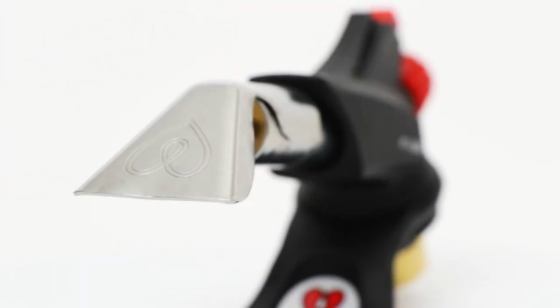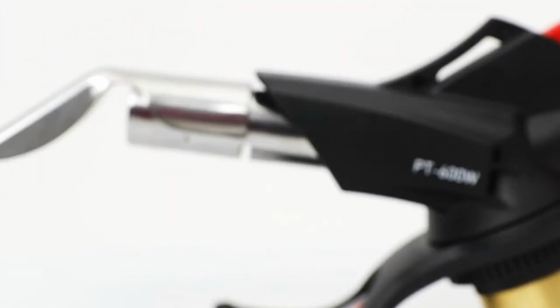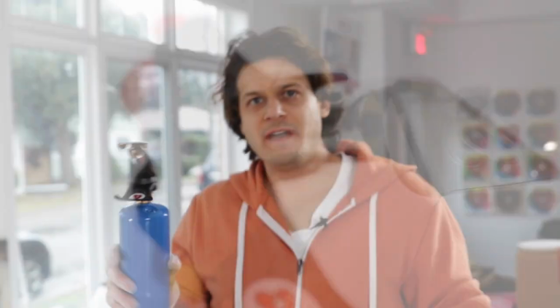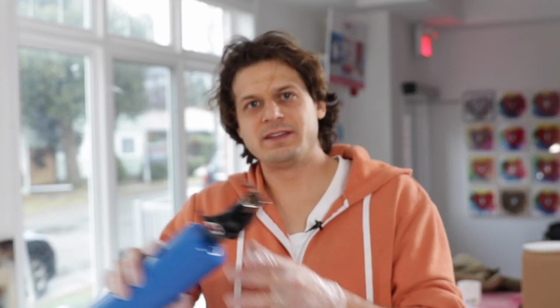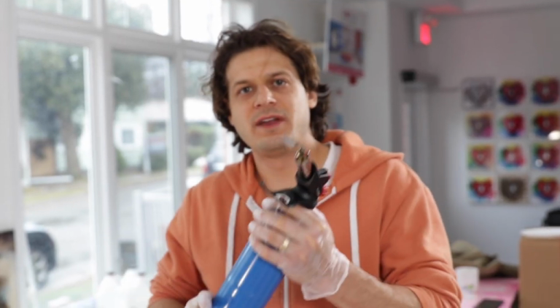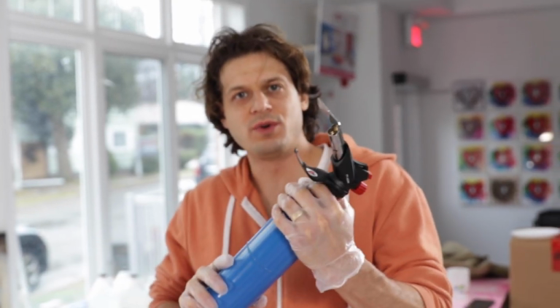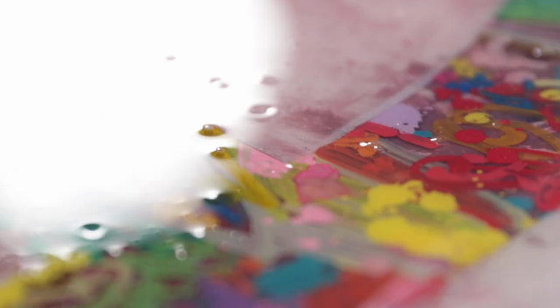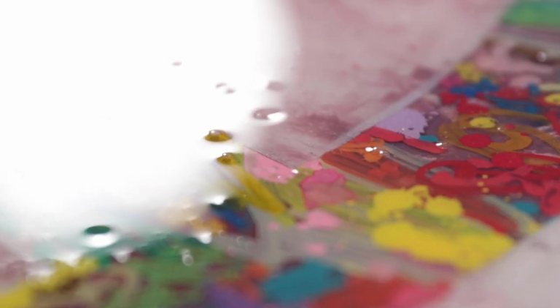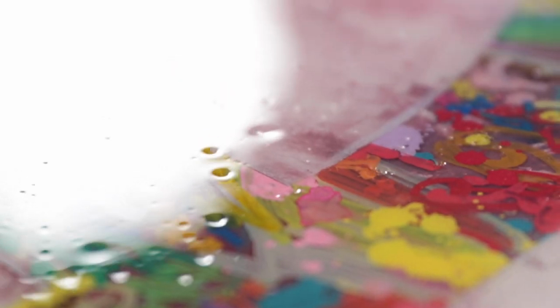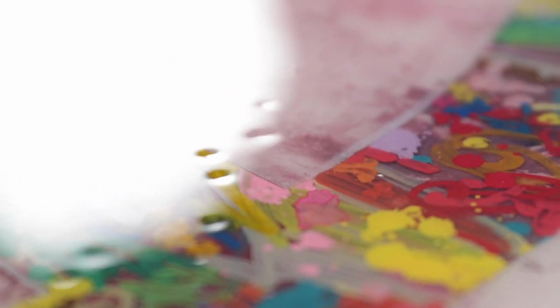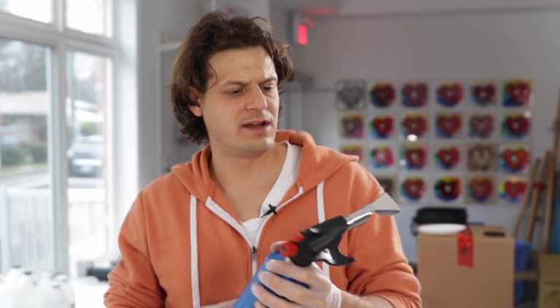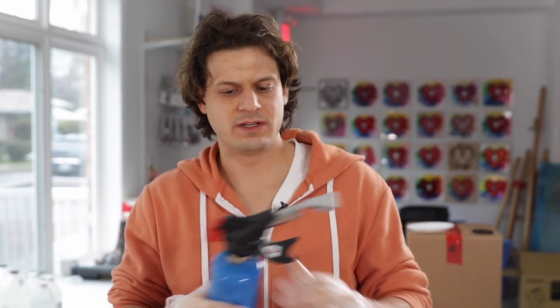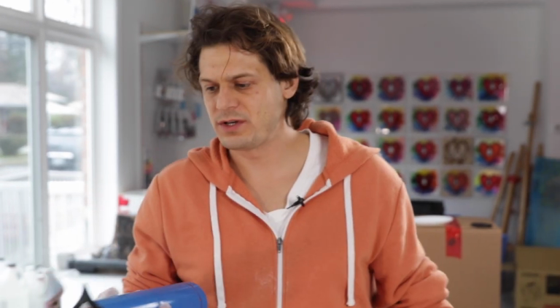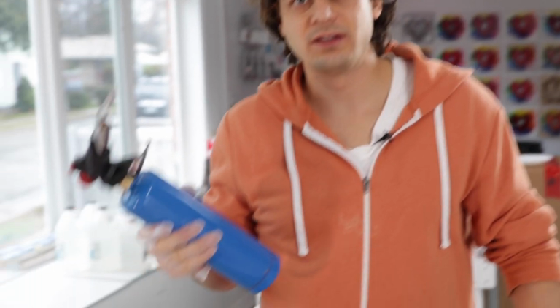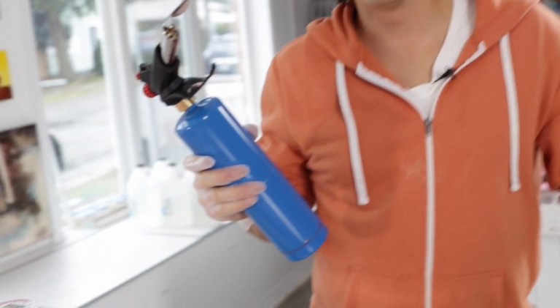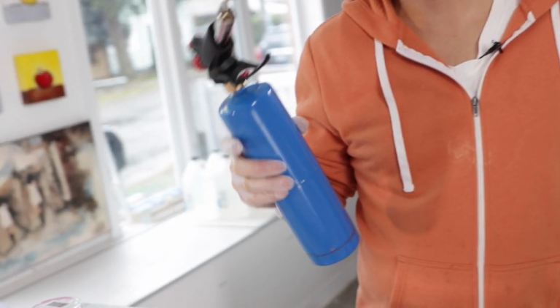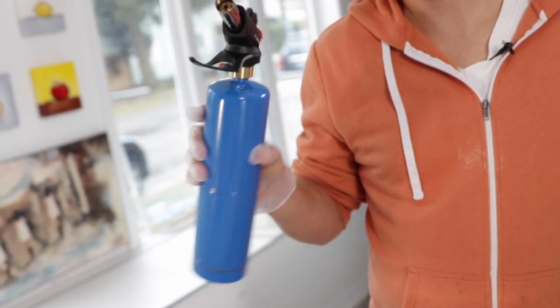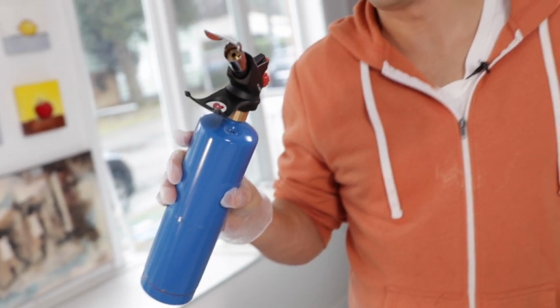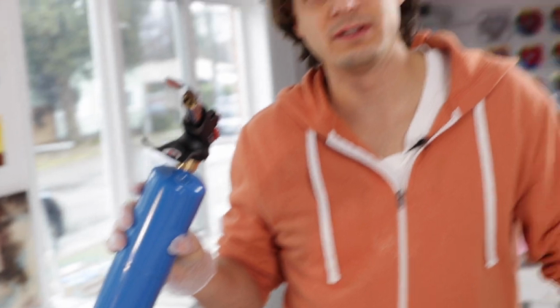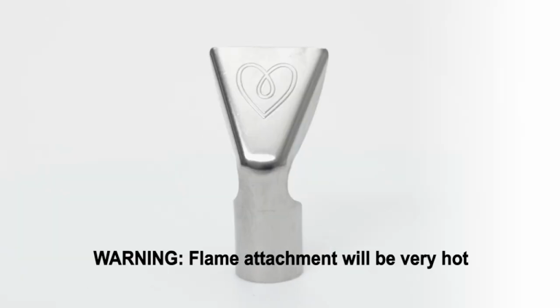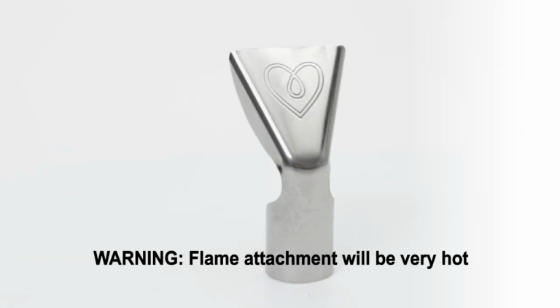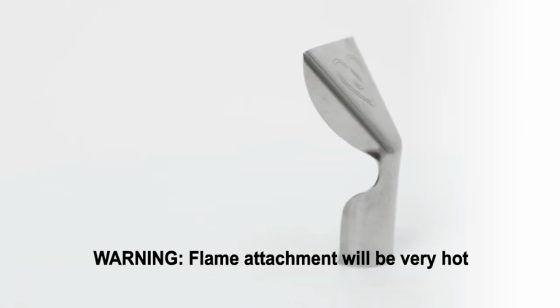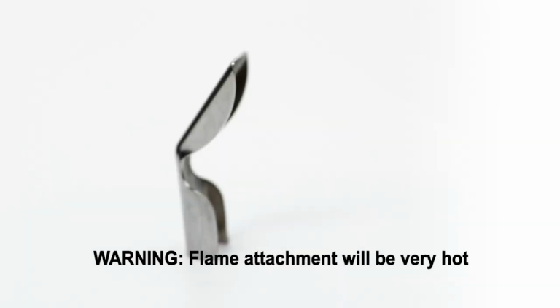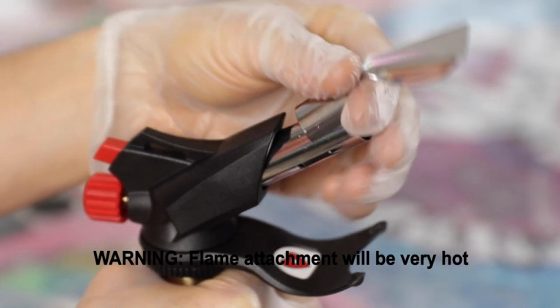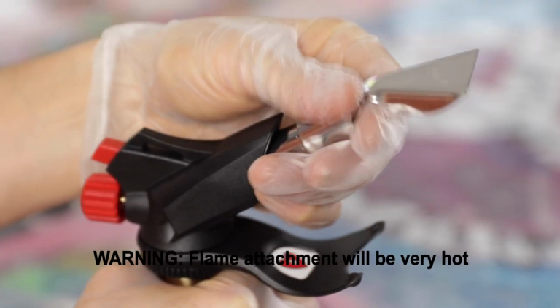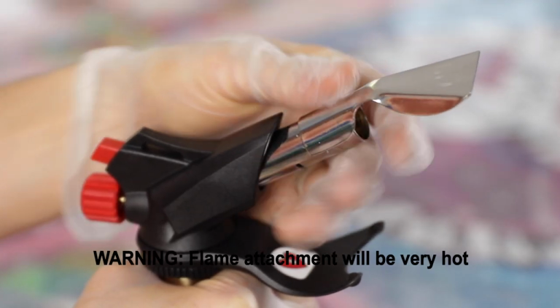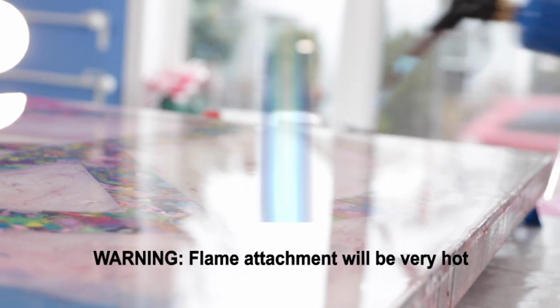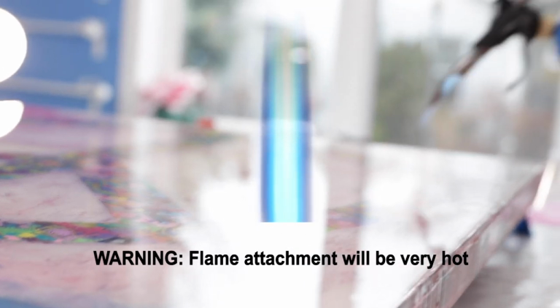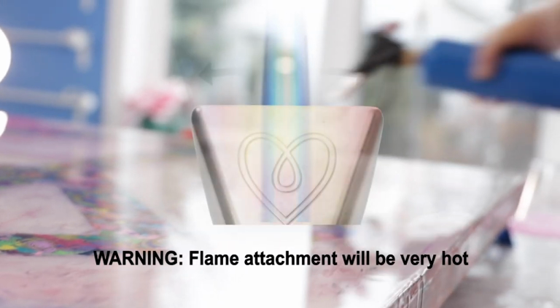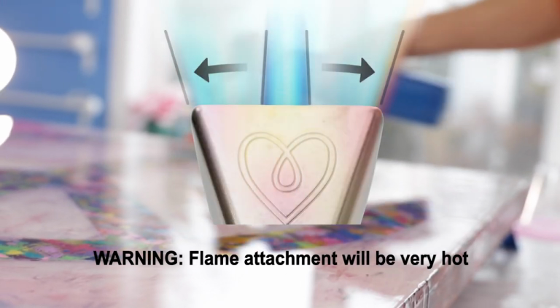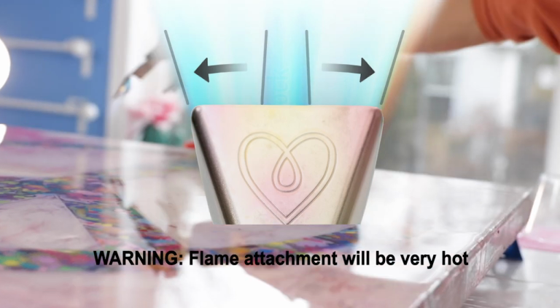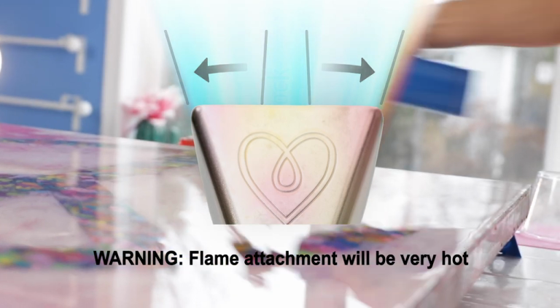Hi, I'm Dave and this is my favorite tool. I never thought that I'd use a torch in the studio so much, but I actually use it all the time. The flame spreader attachment makes it perfect for popping bubbles on large pieces of artwork.